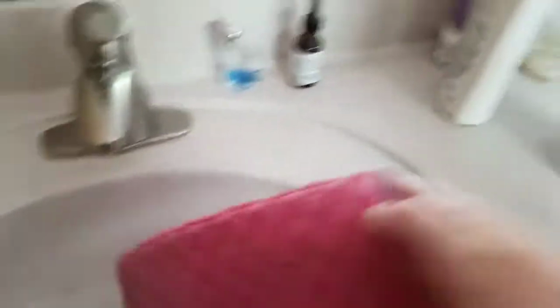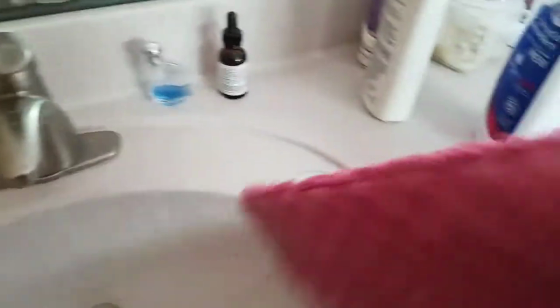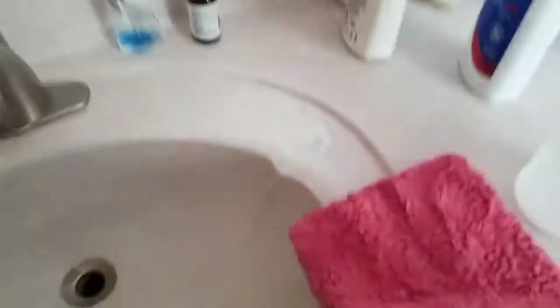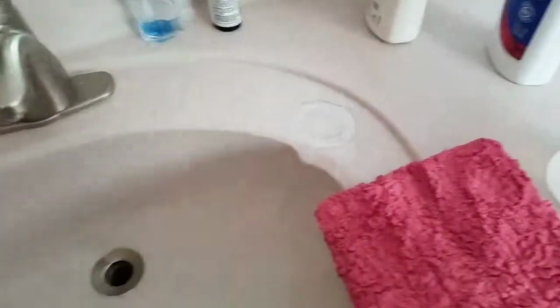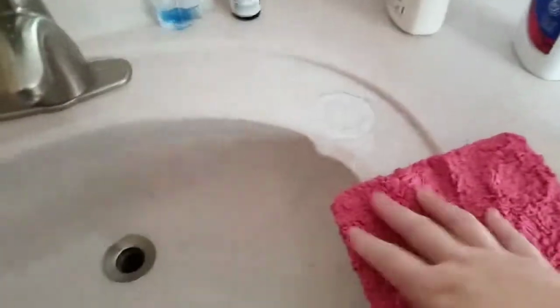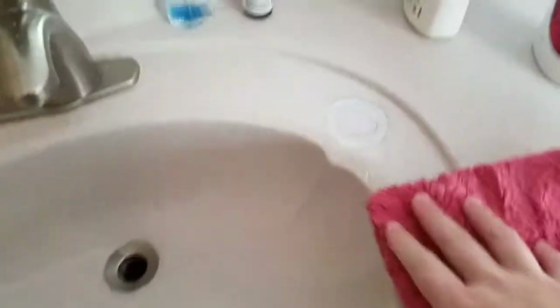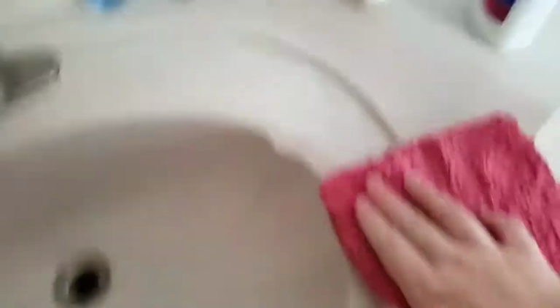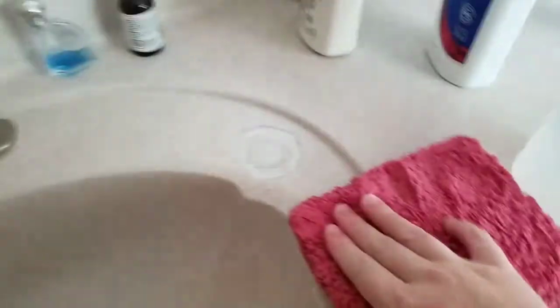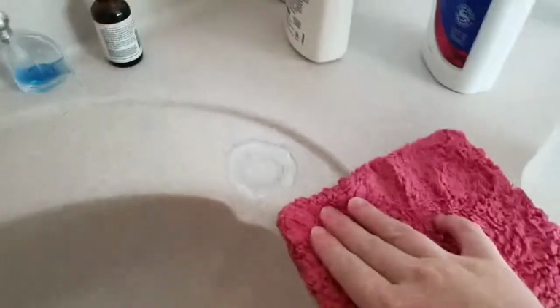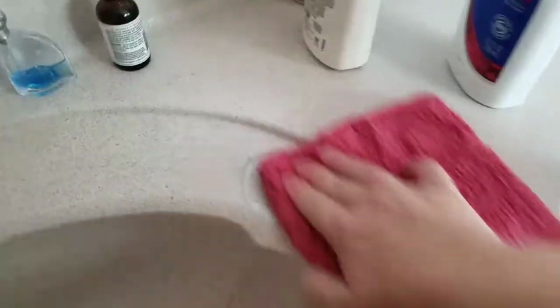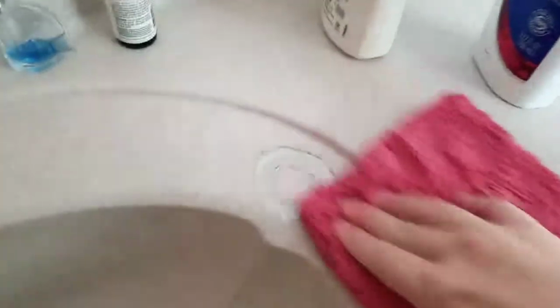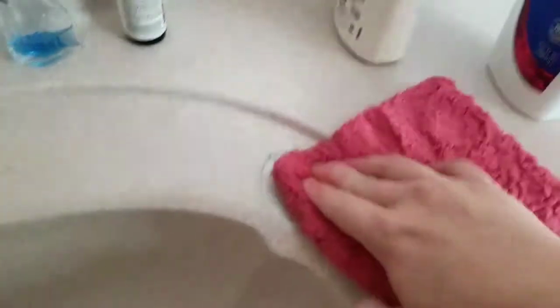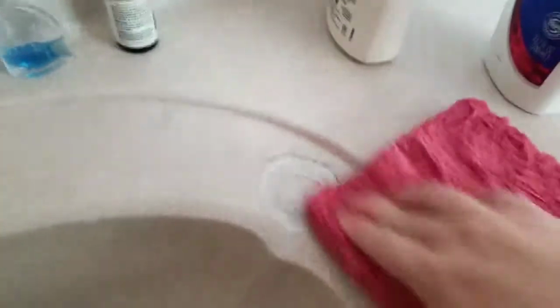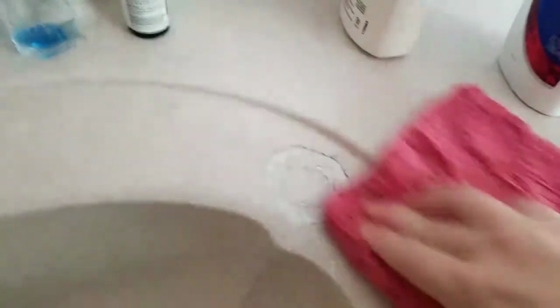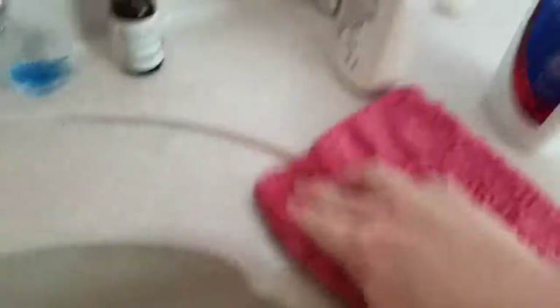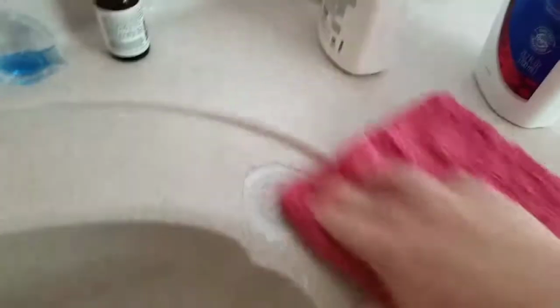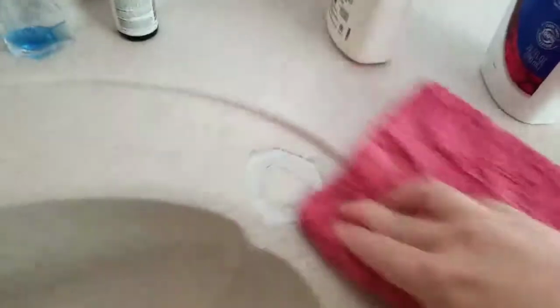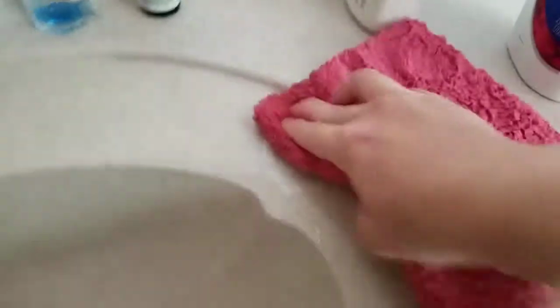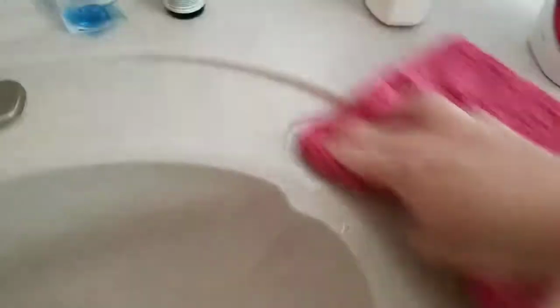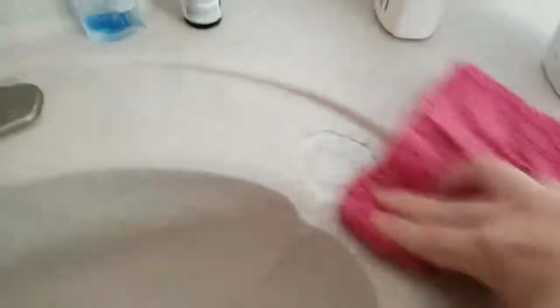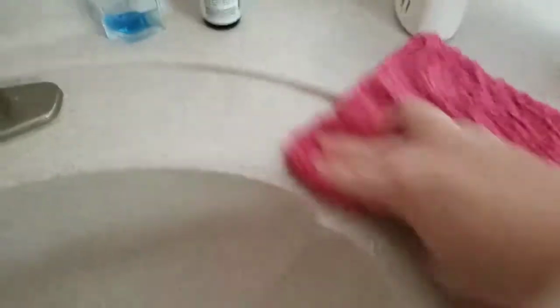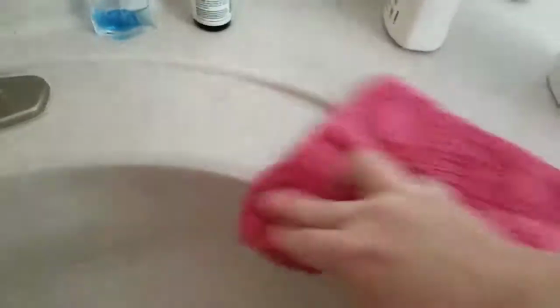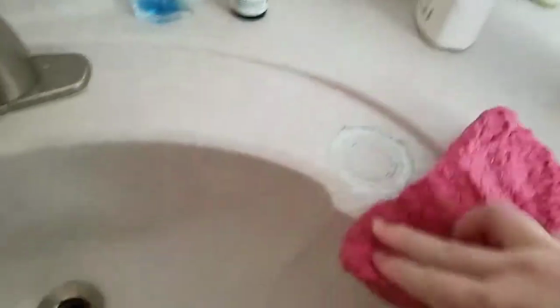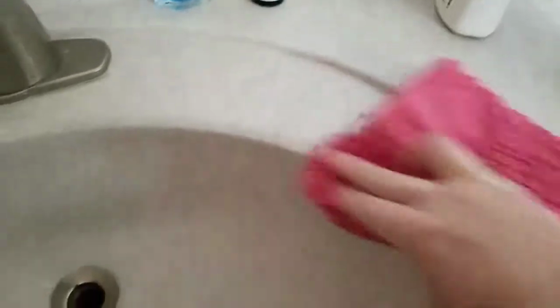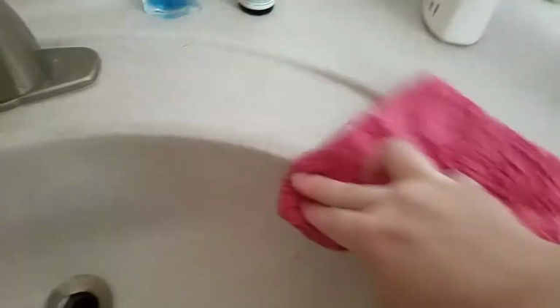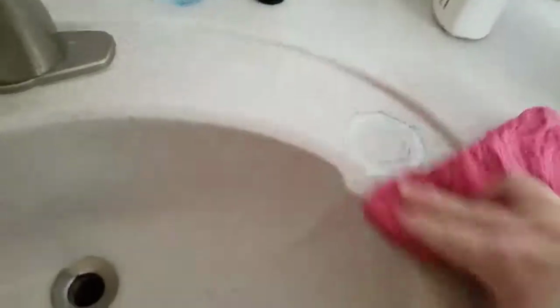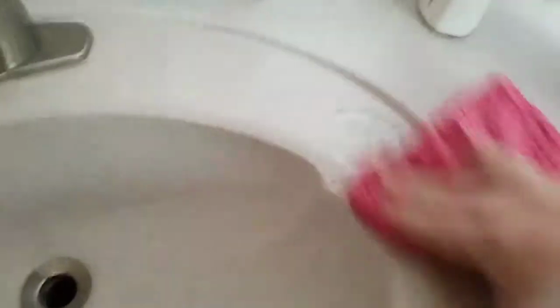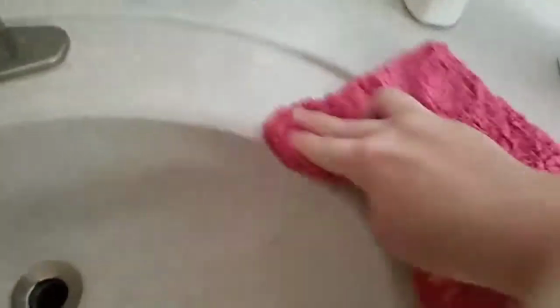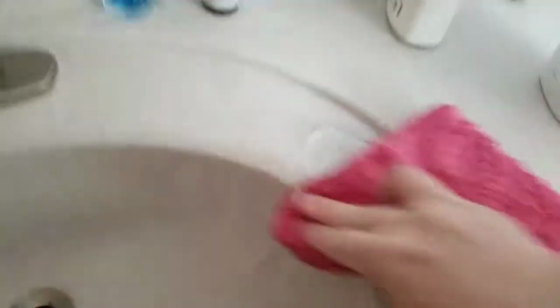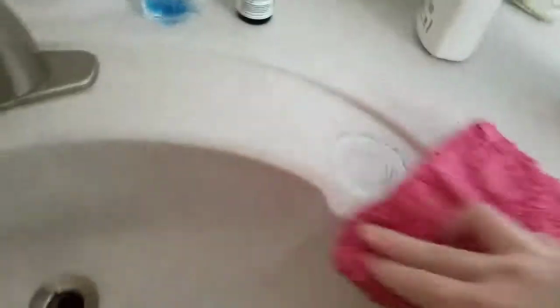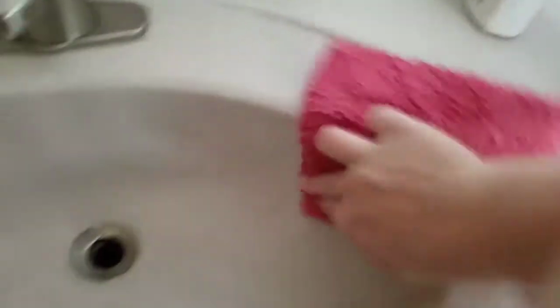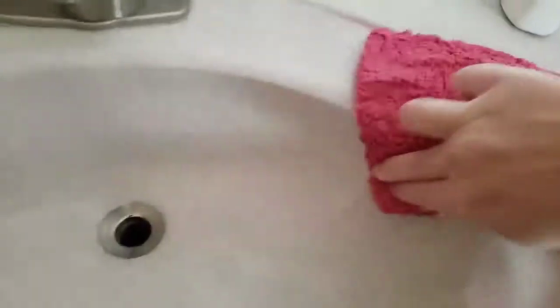I'm gonna see if it'll get it off. I'm just gonna spray it on really good because I believe in lots and lots of product, and I'm going to scrub. I'm not saying this is gonna work...